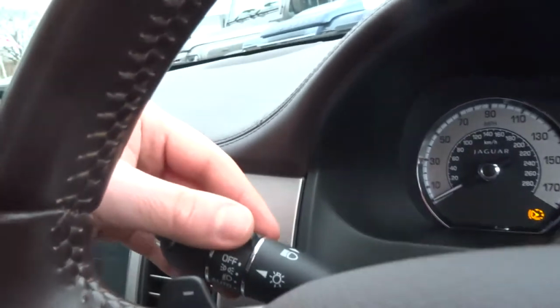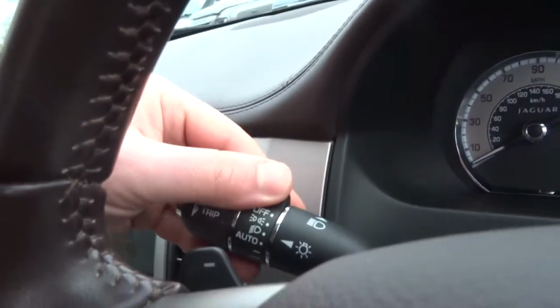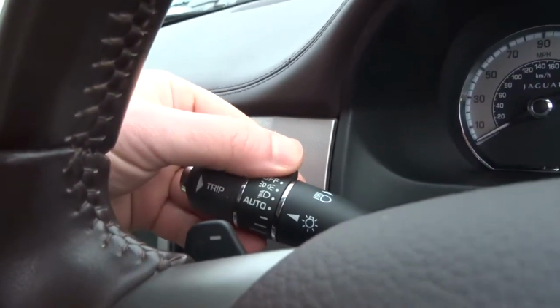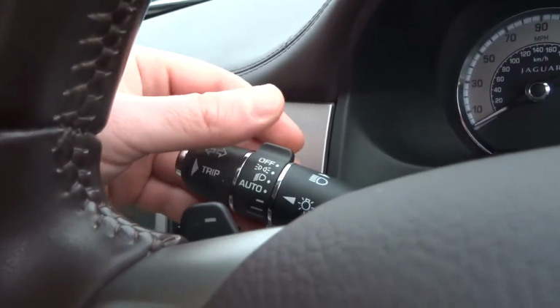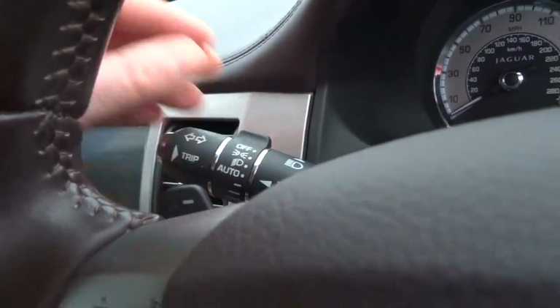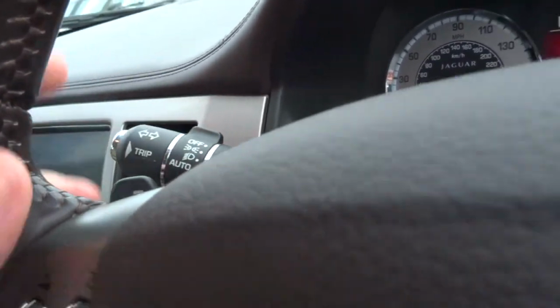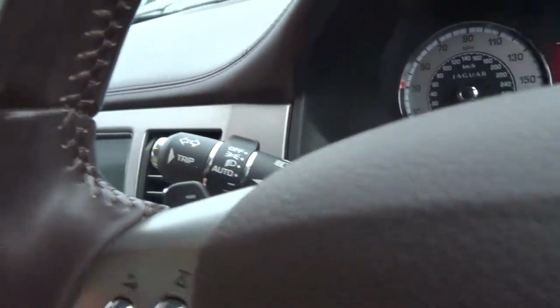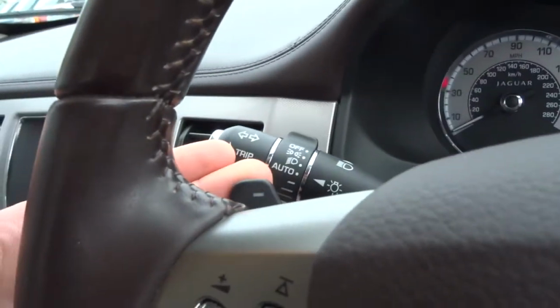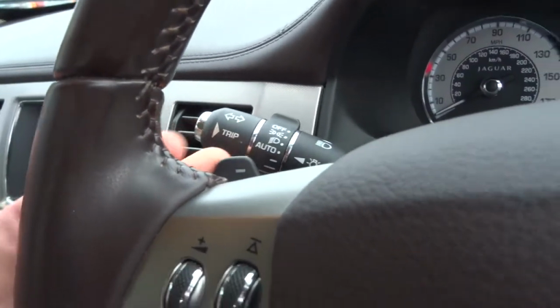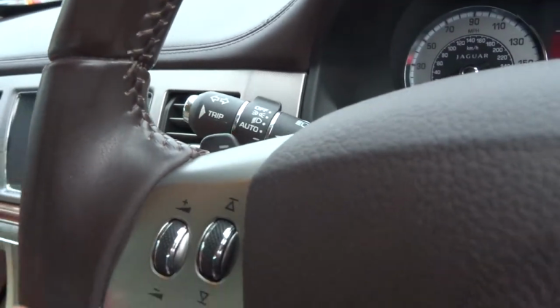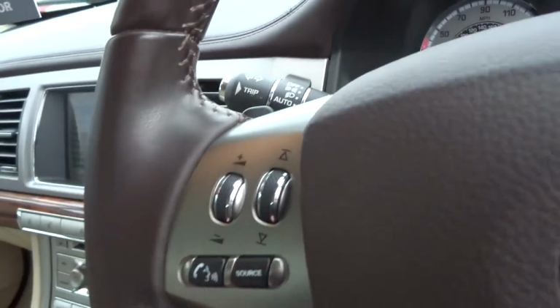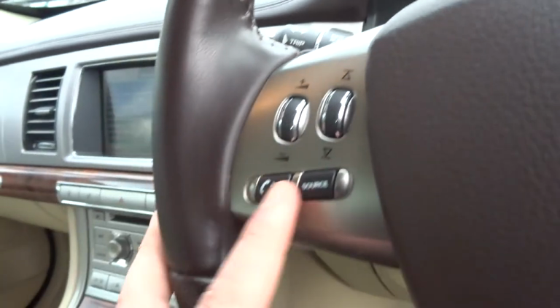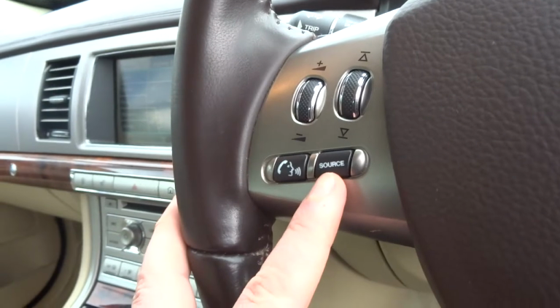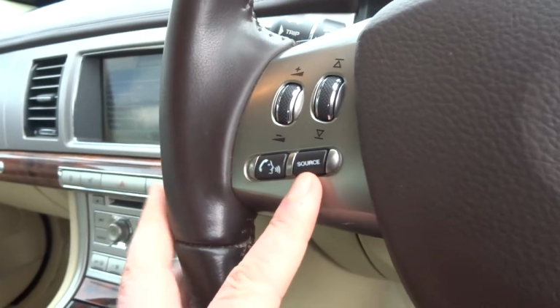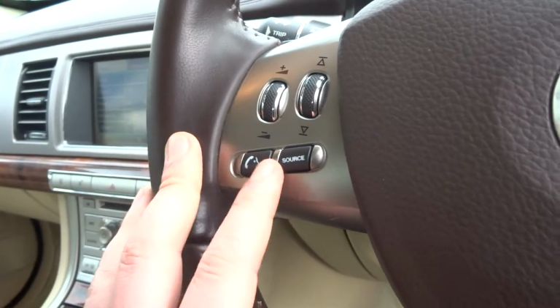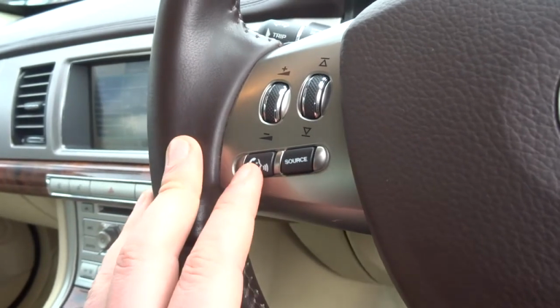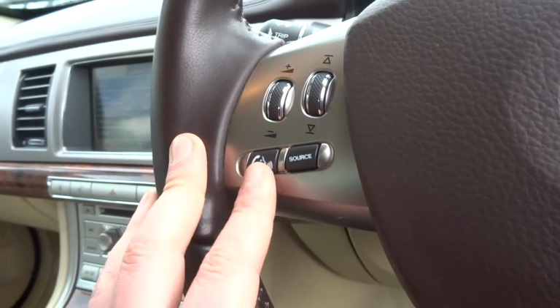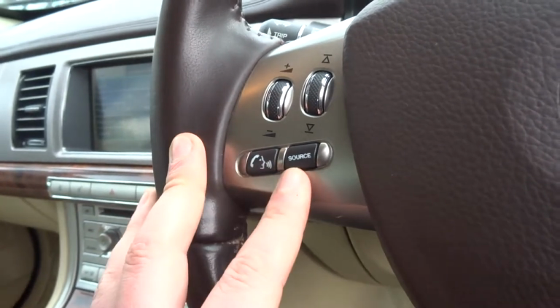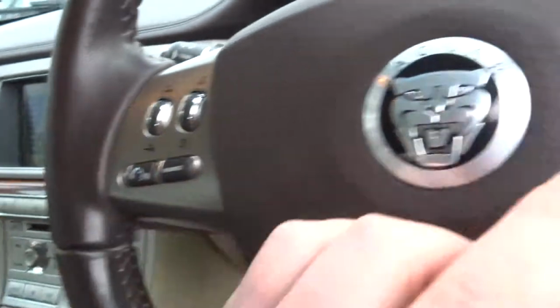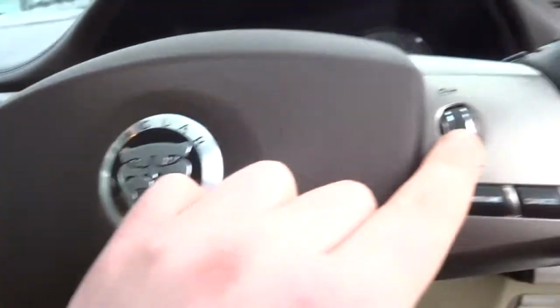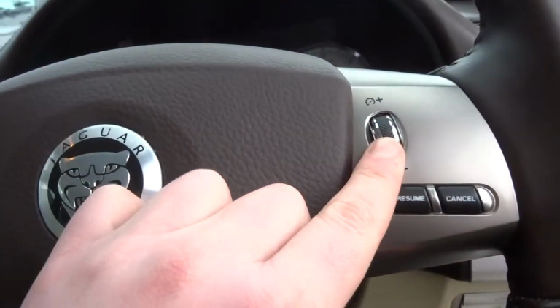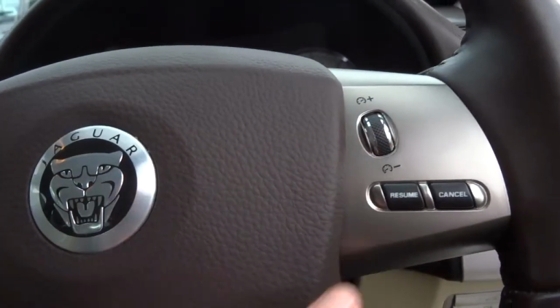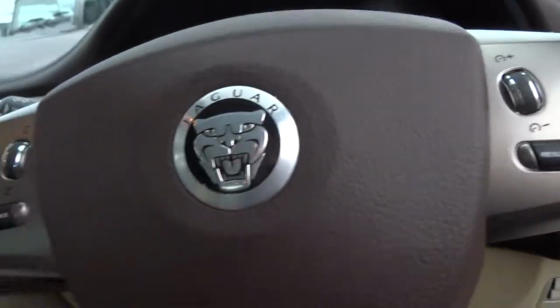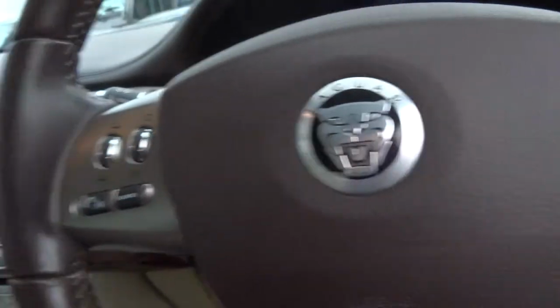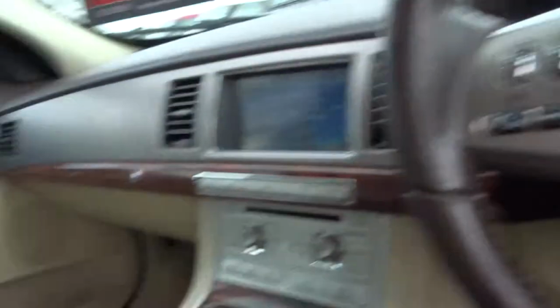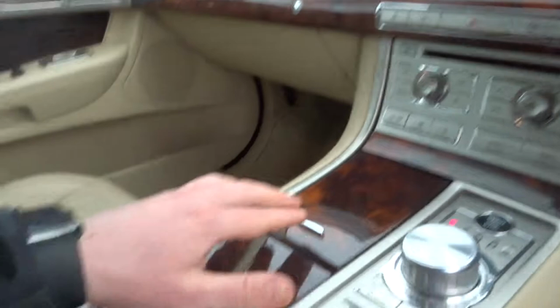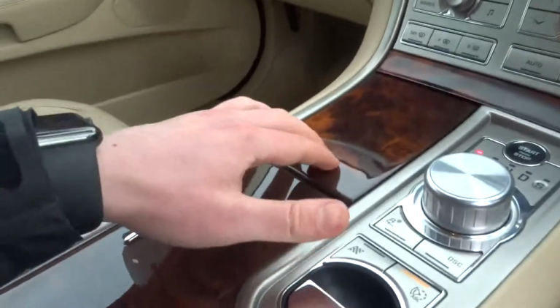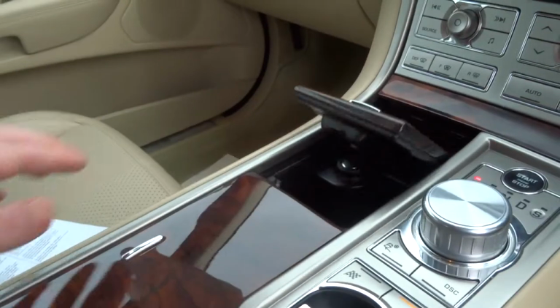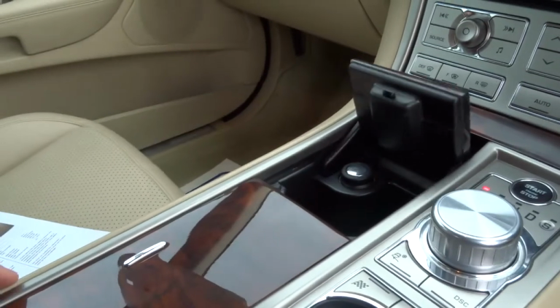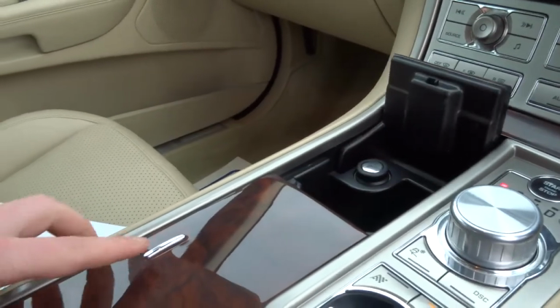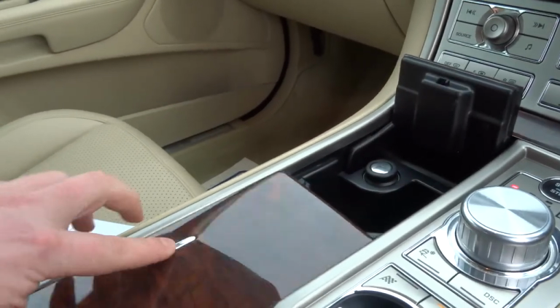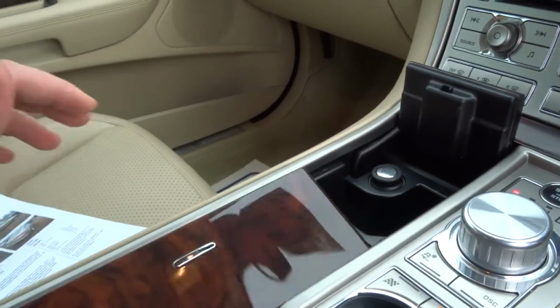The car has auto headlights, paddle shift gear change, and steering wheel controls so you've got voice command and cruise control. There's plenty of storage as well.